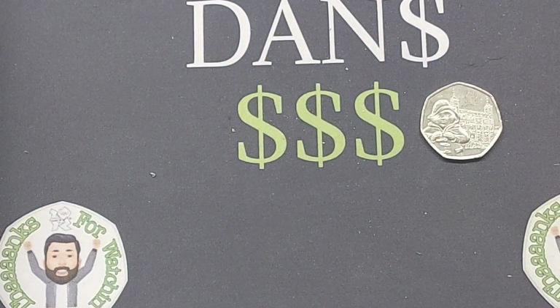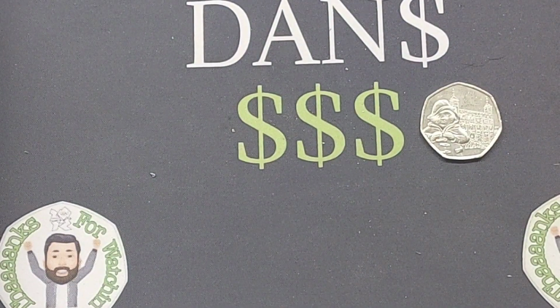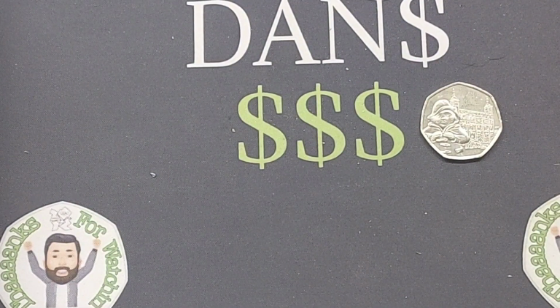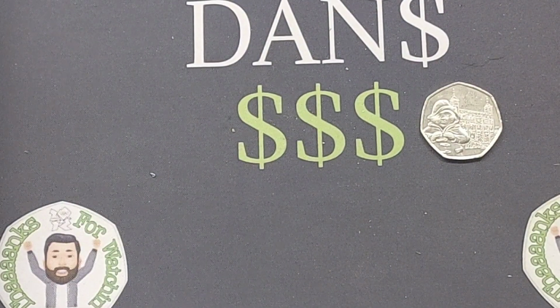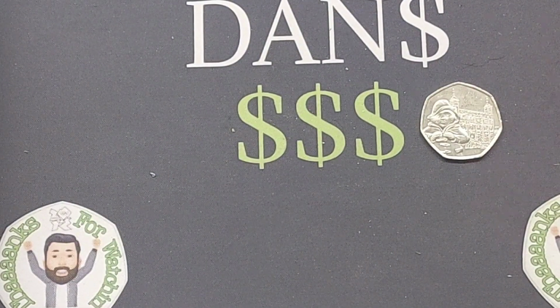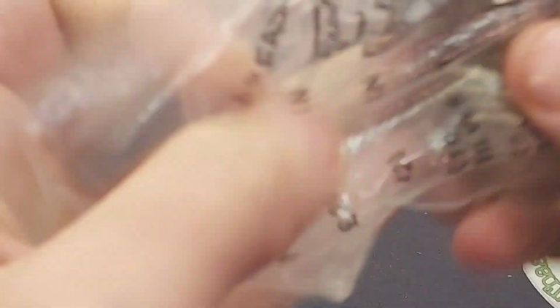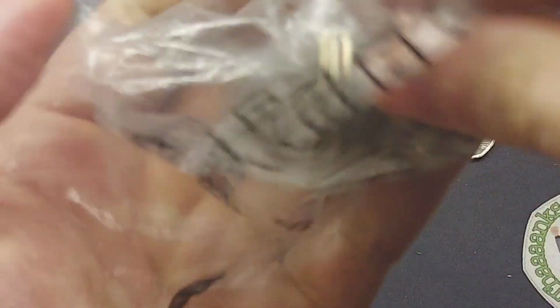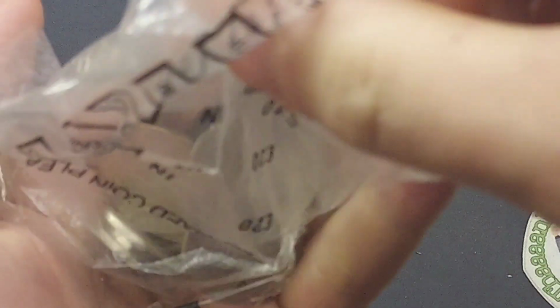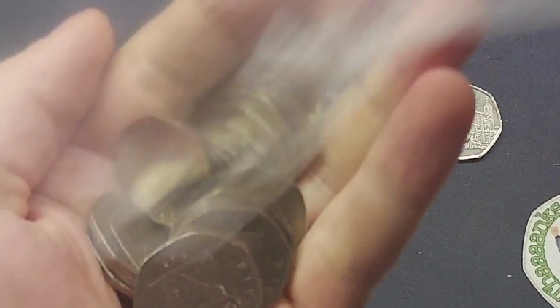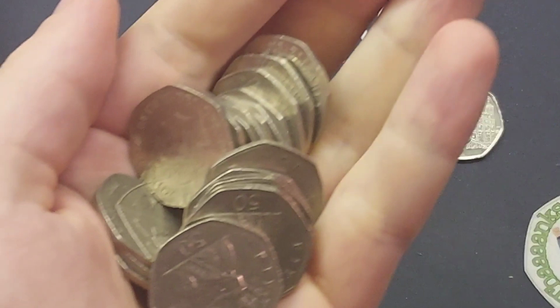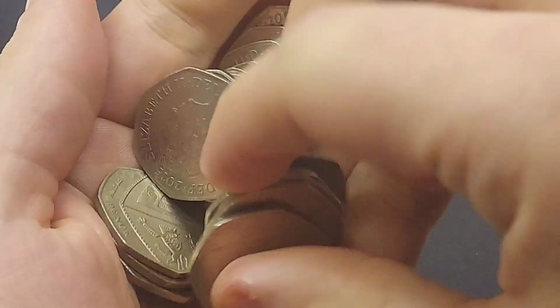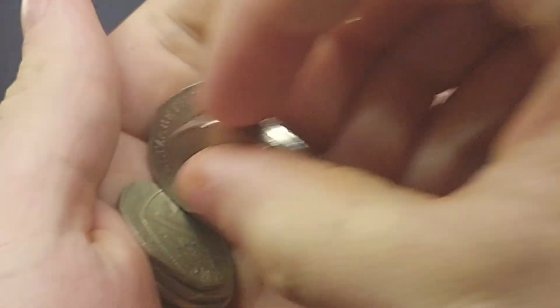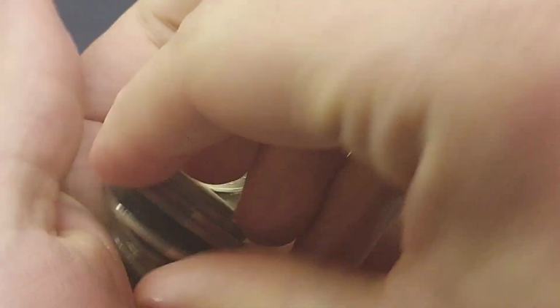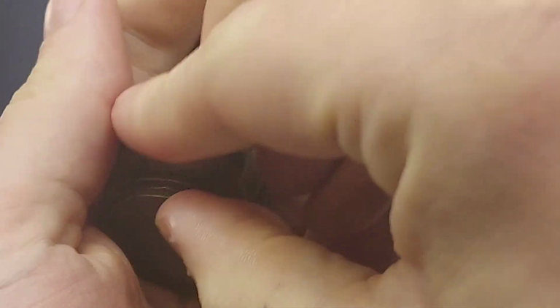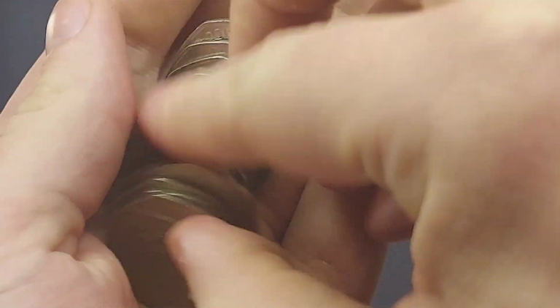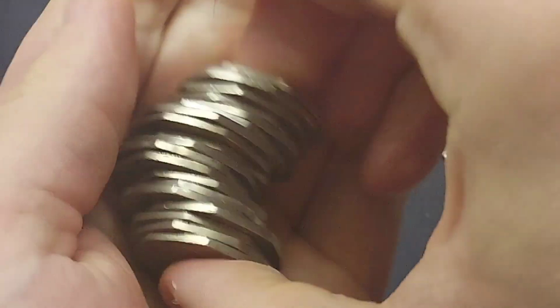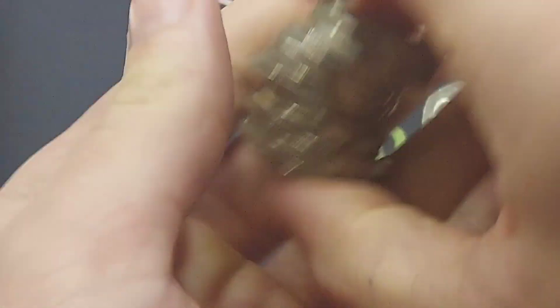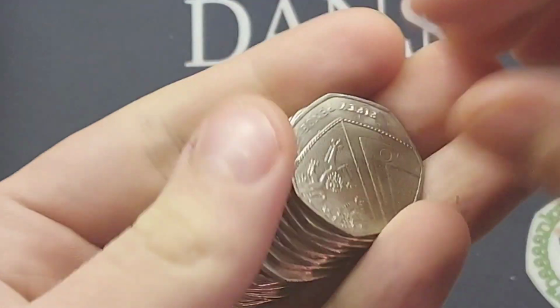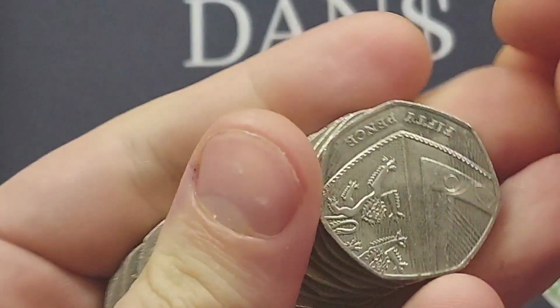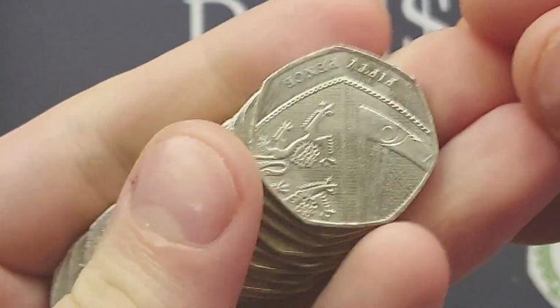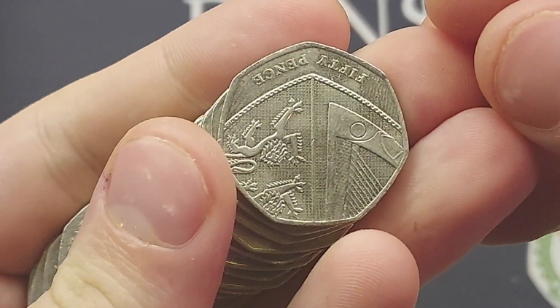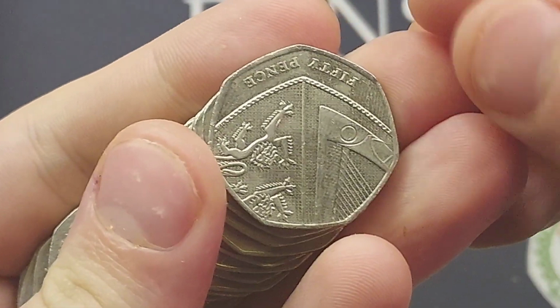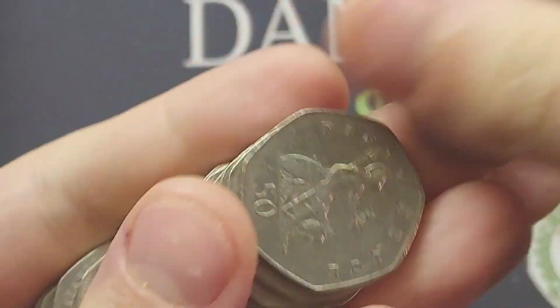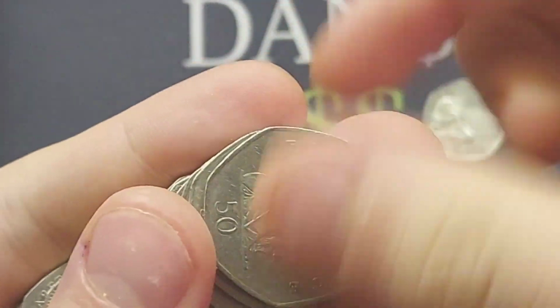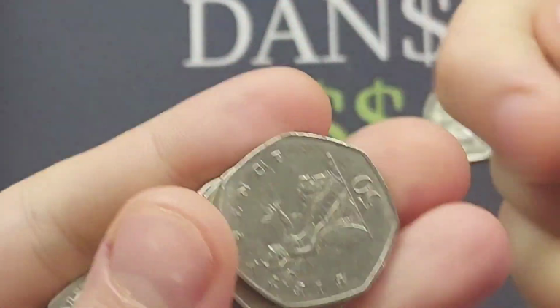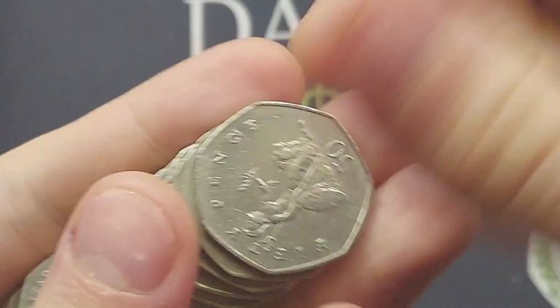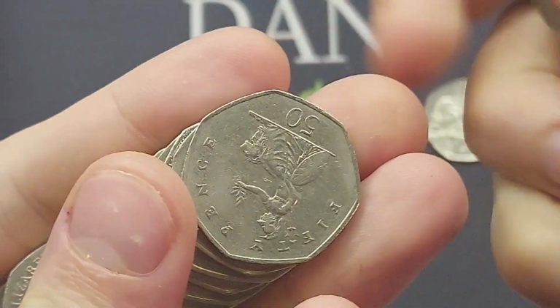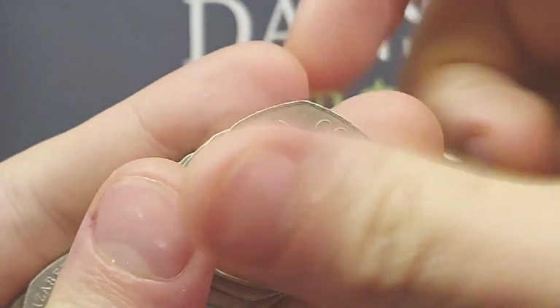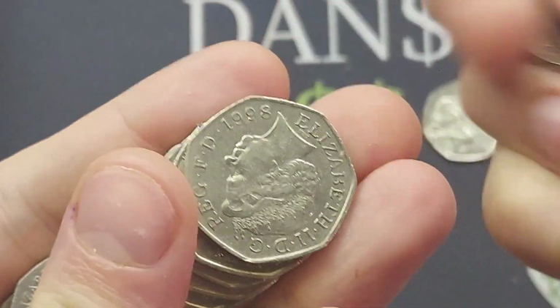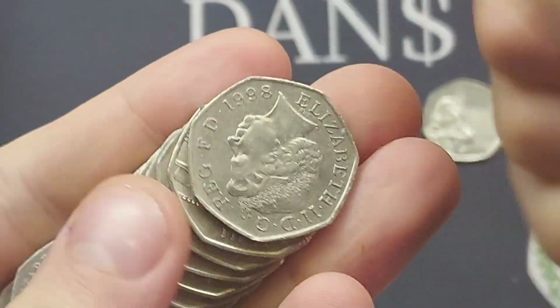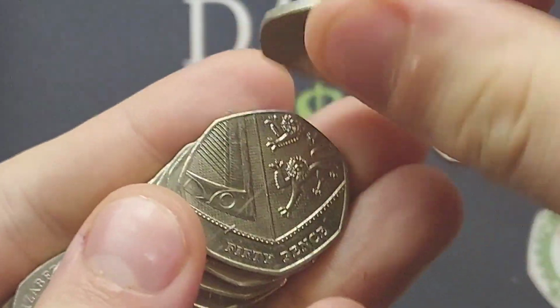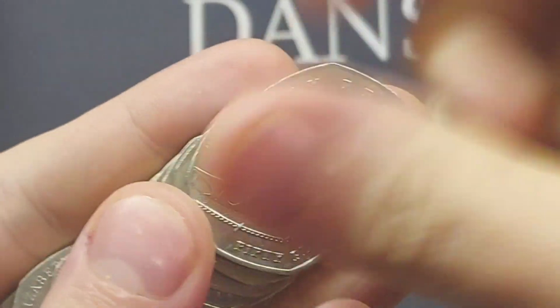We found the Paddington Bear outside the Tower of London — one of four different Paddington Bears released for UK circulation between 2018 and 2019. A huge shout out if you have been lucky enough to find them all.